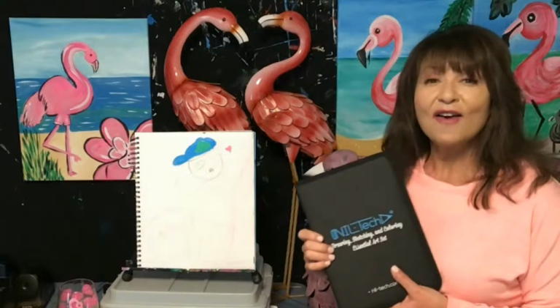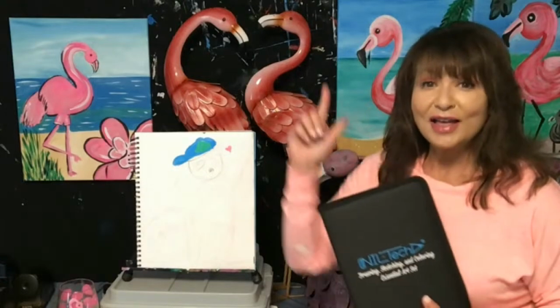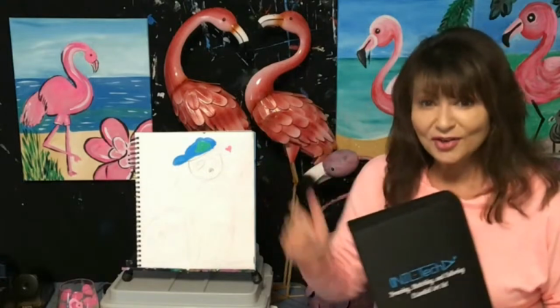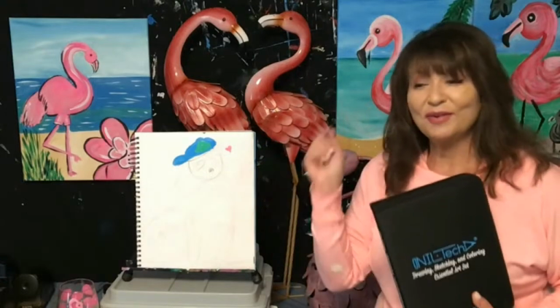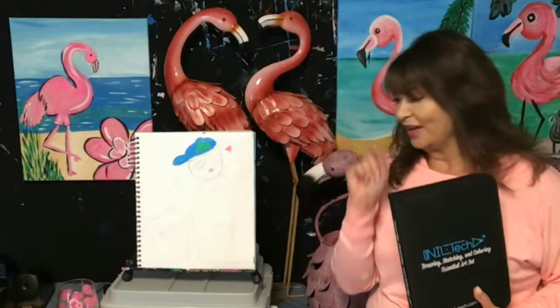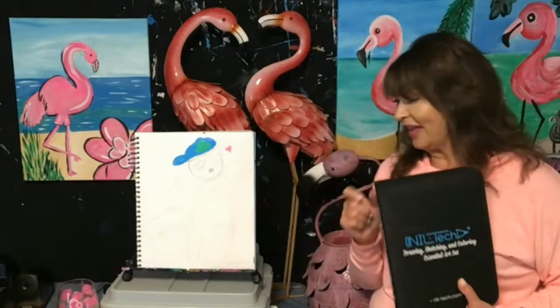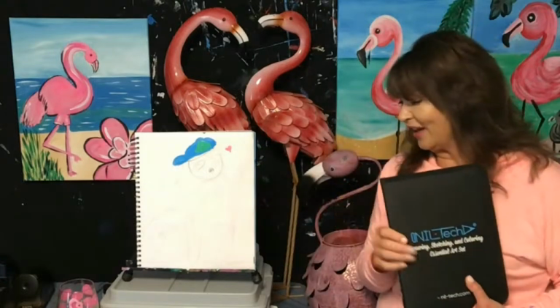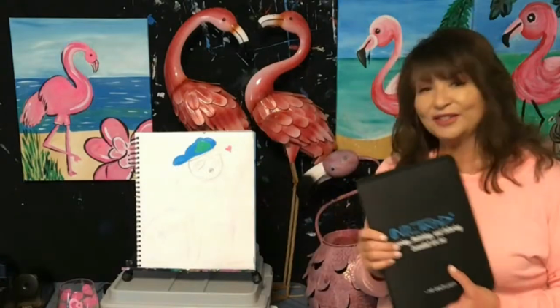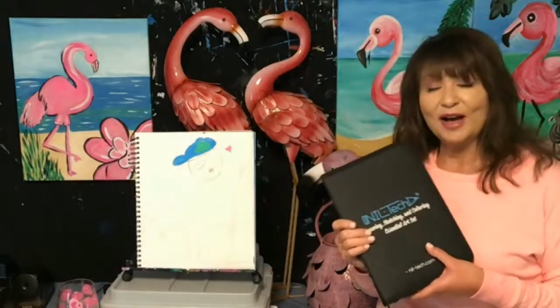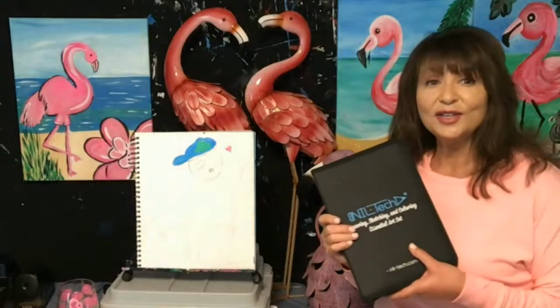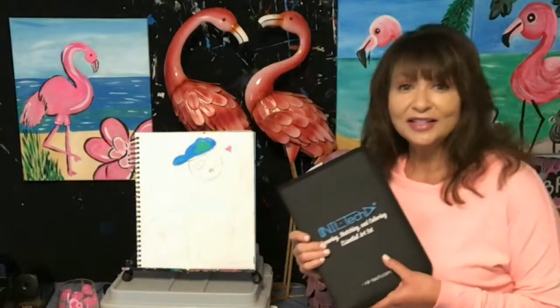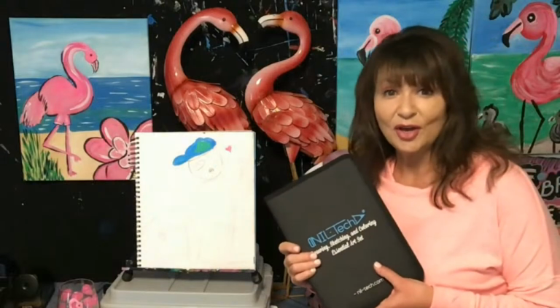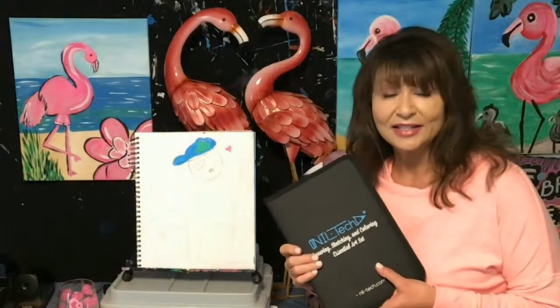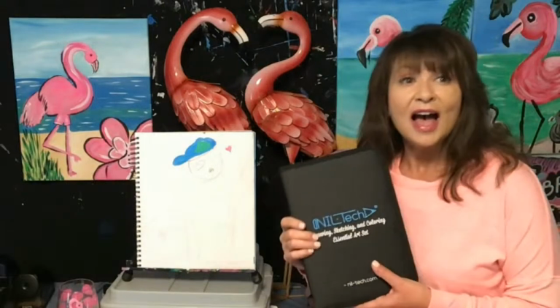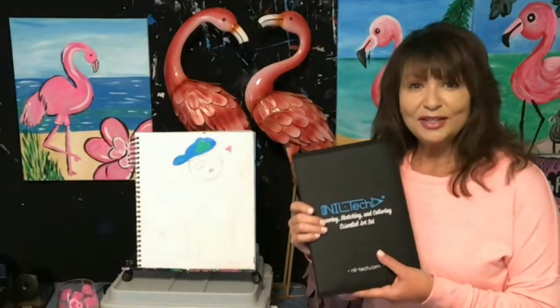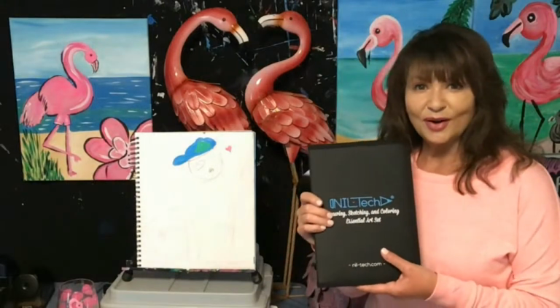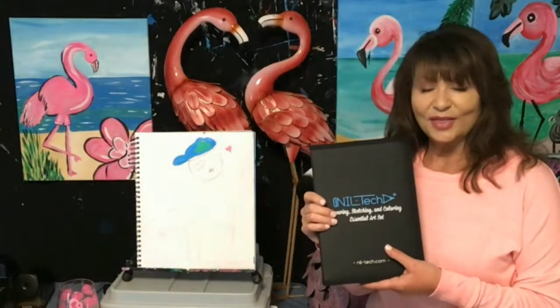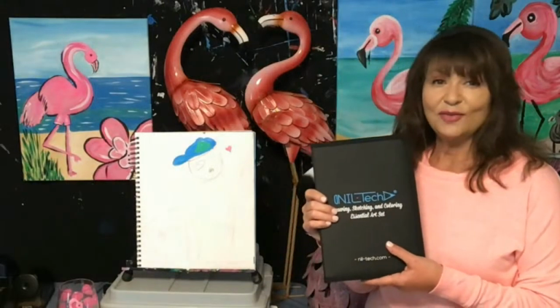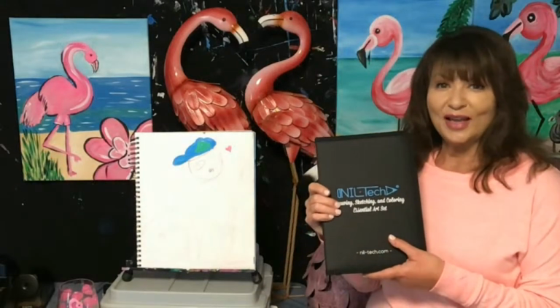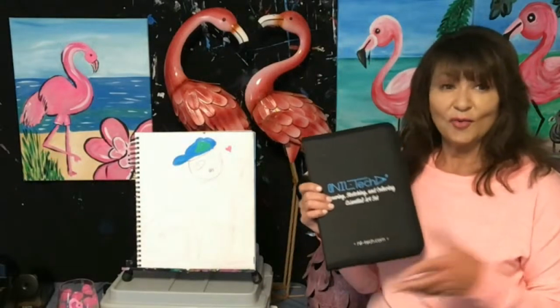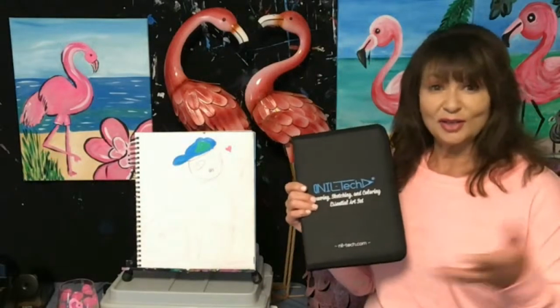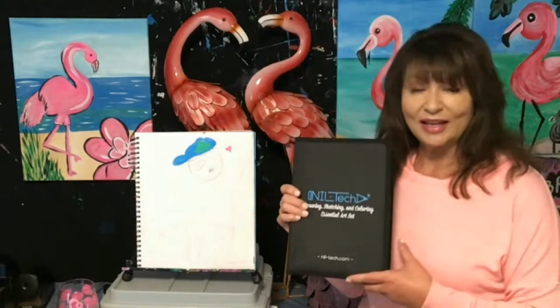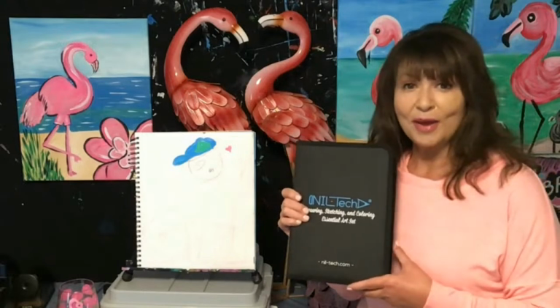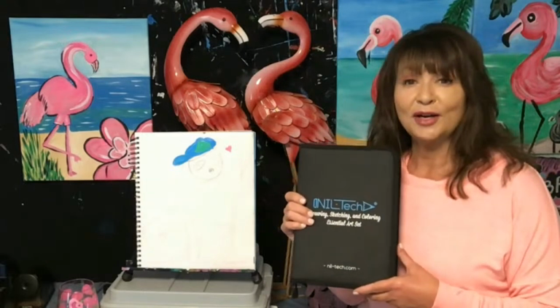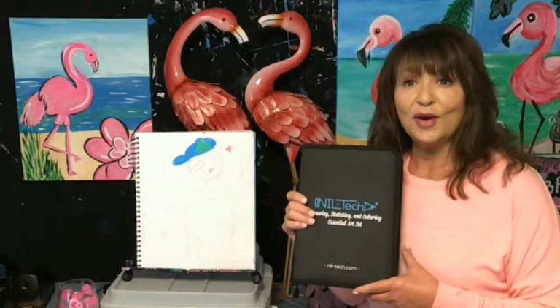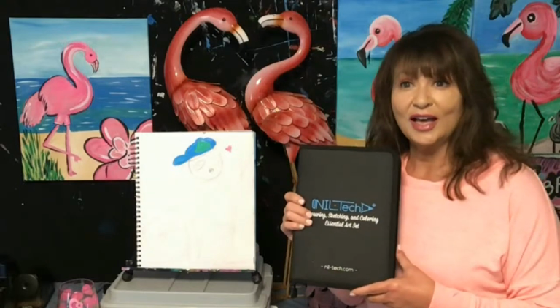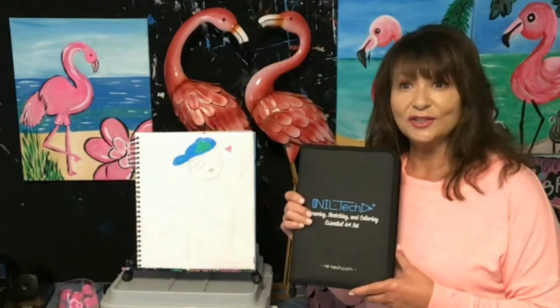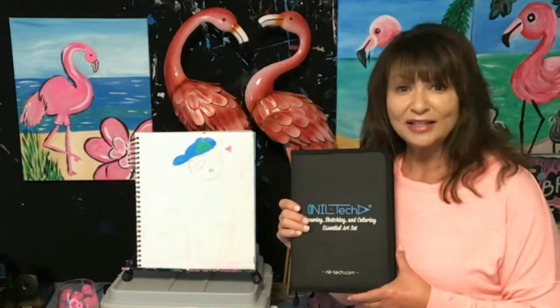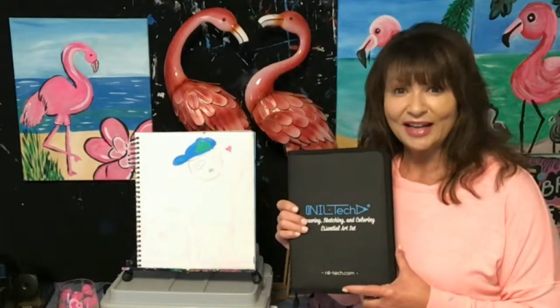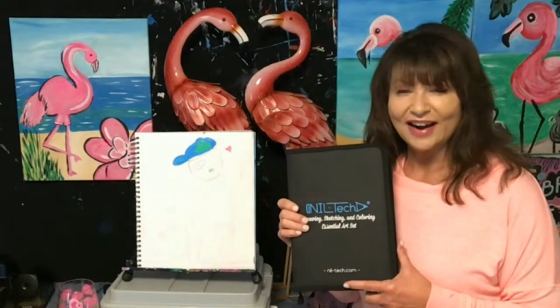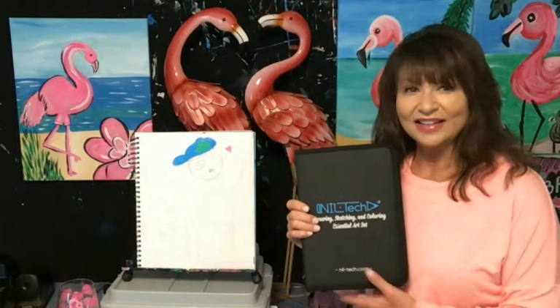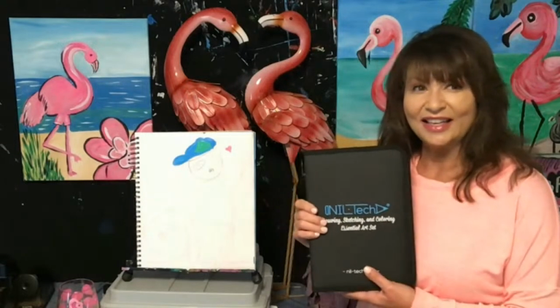That was my last product I wanted to talk about. Until next time, I'm Denise with Artists at Heart. Thank you for creating or watching with me — I hope I inspire you, and go make something now.